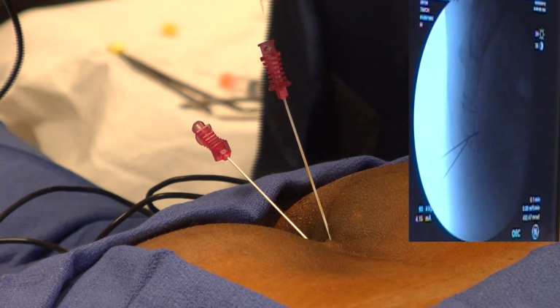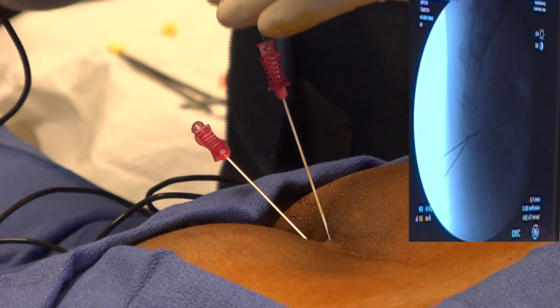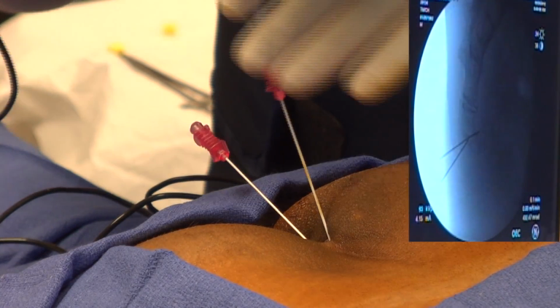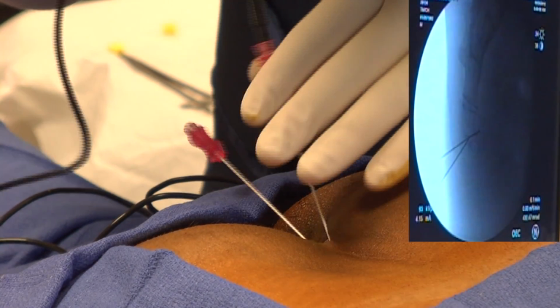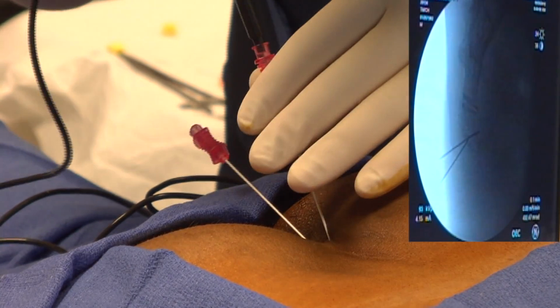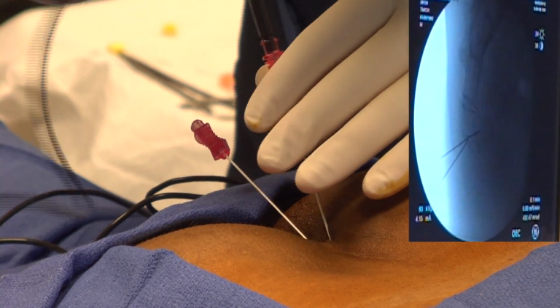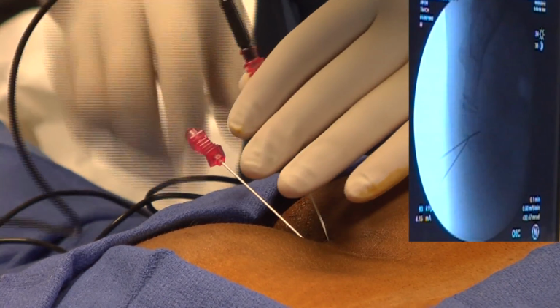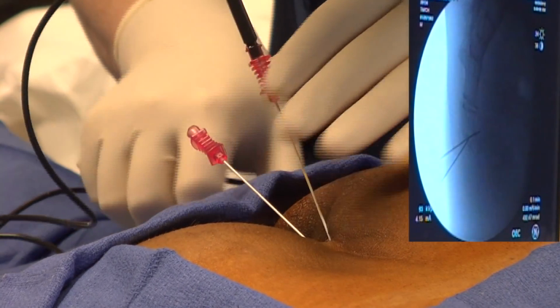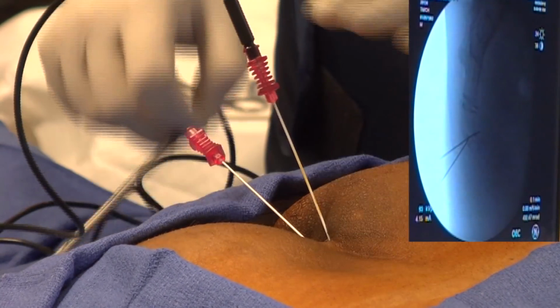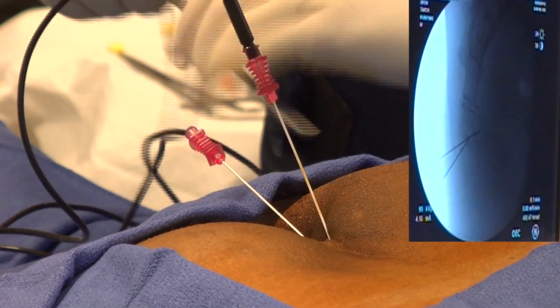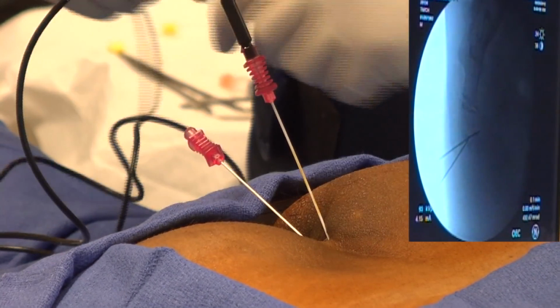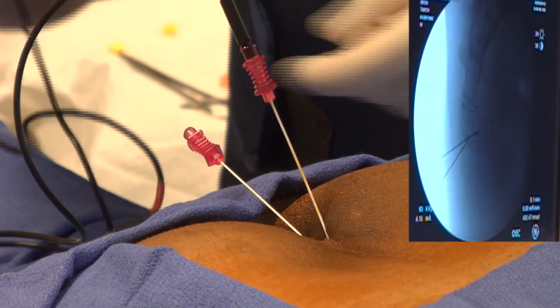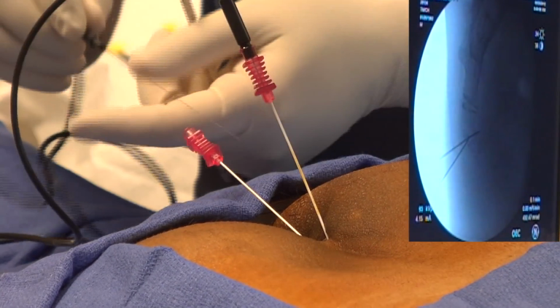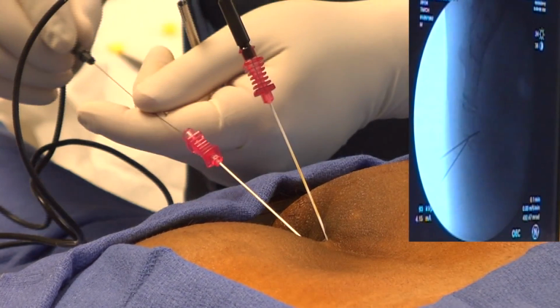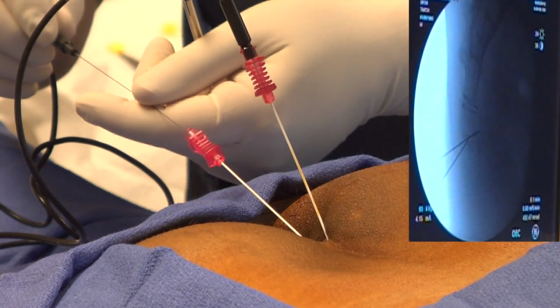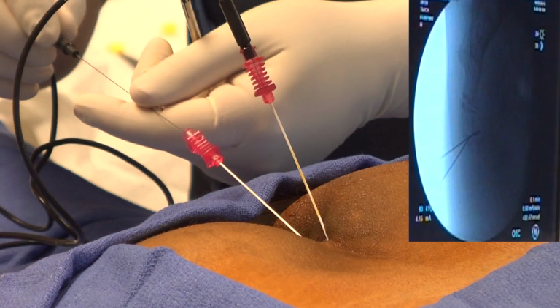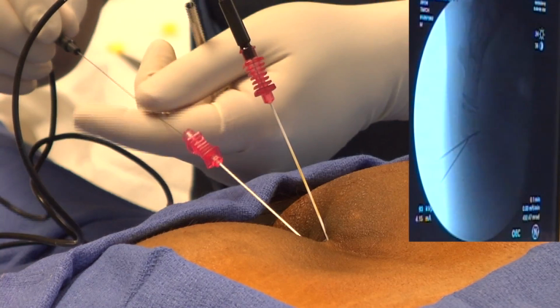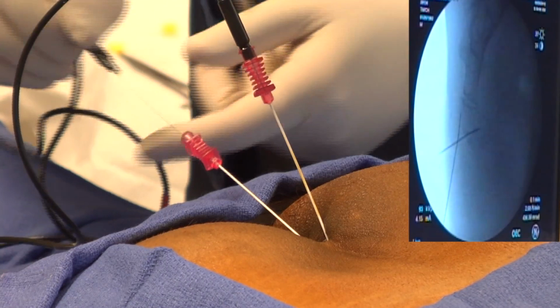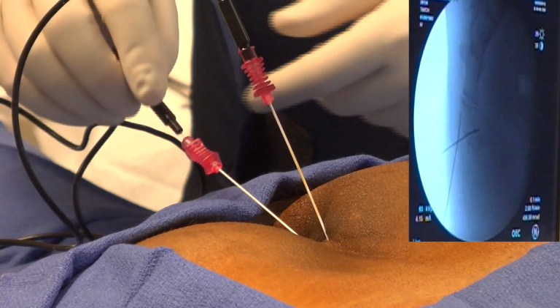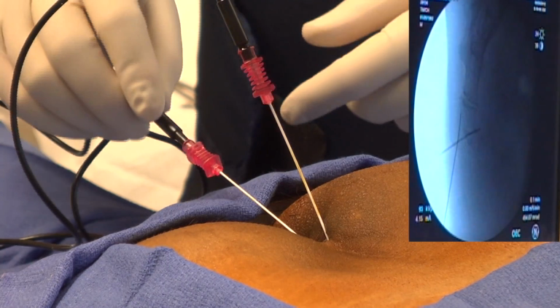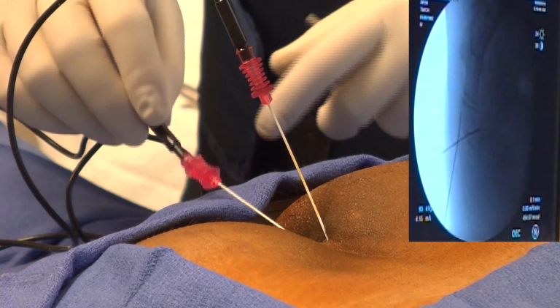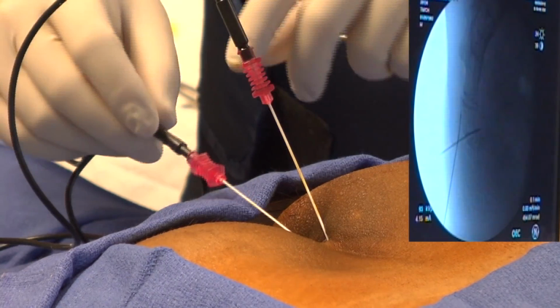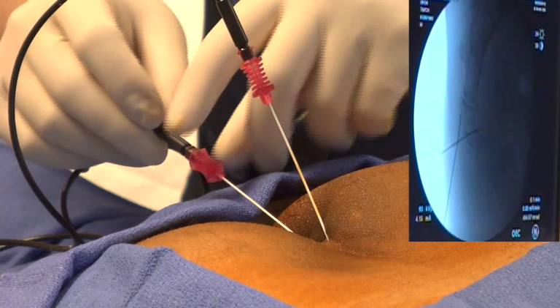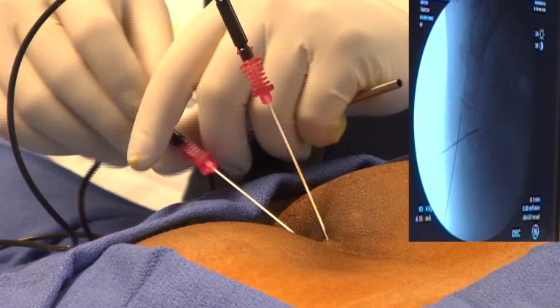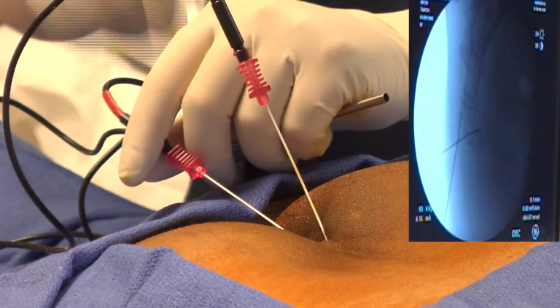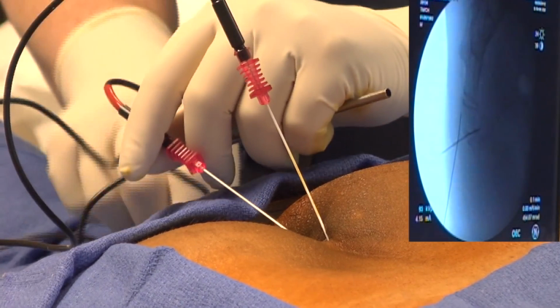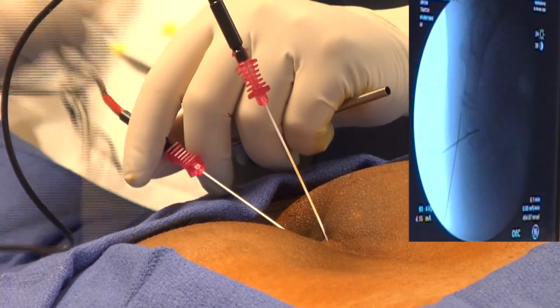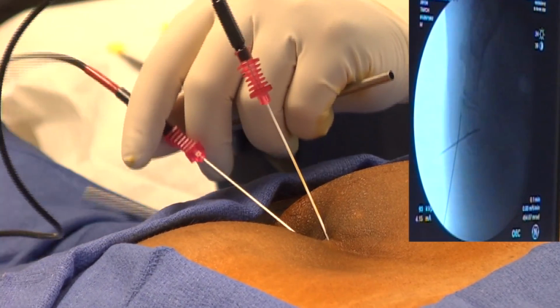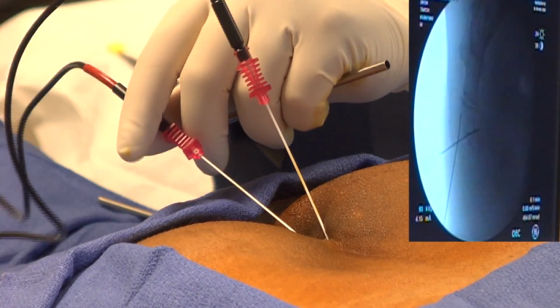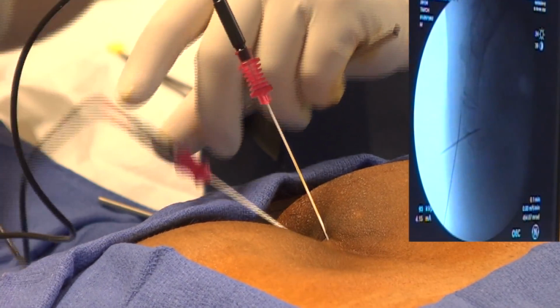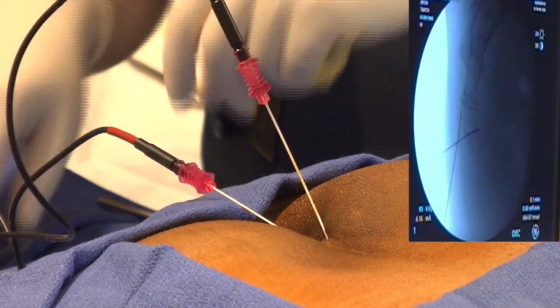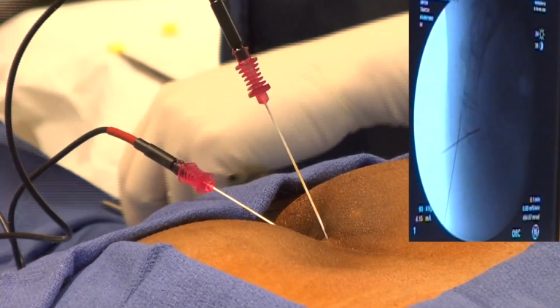Radiofrequency ablation of the ganglion impar is another treatment modality for longer lasting pain relief. This procedure generally takes less than 15 minutes.